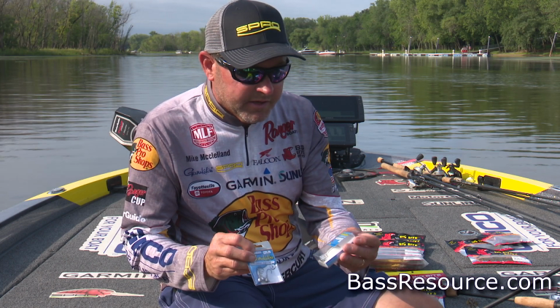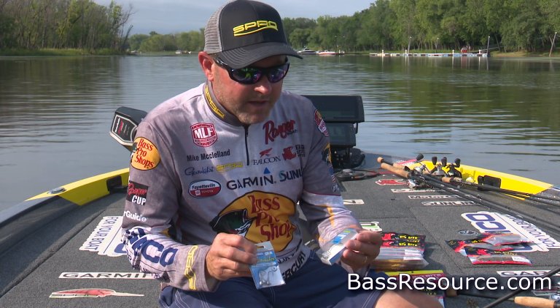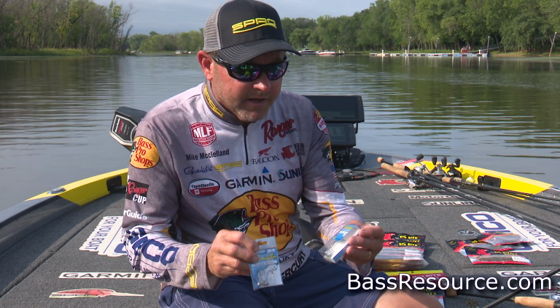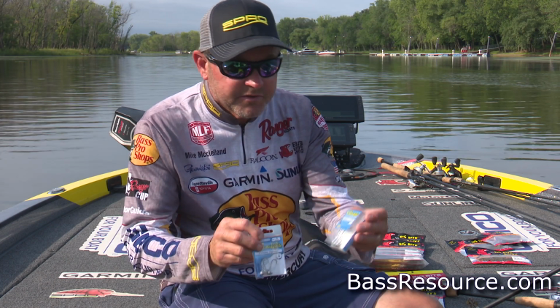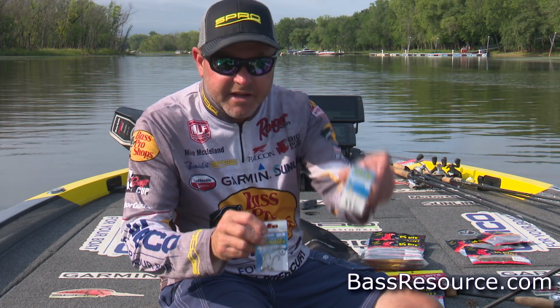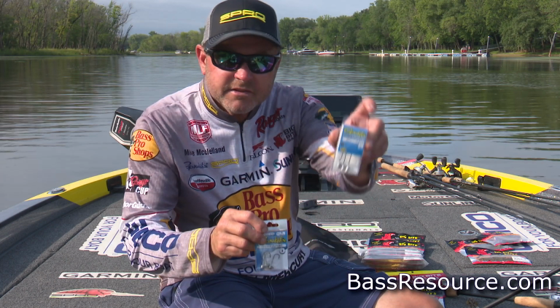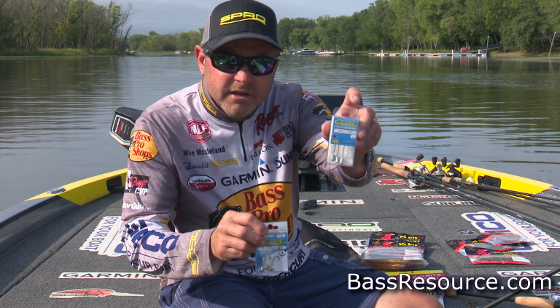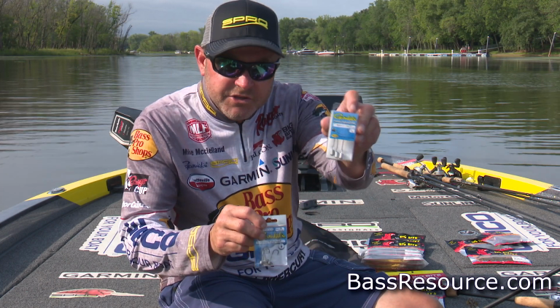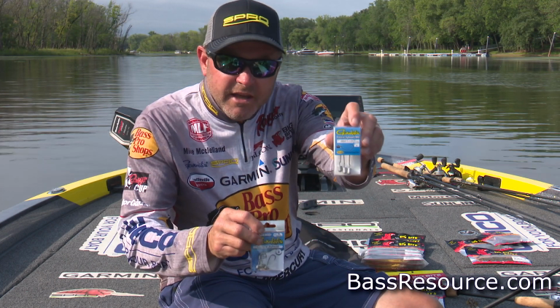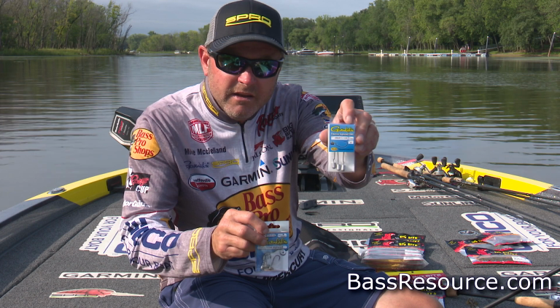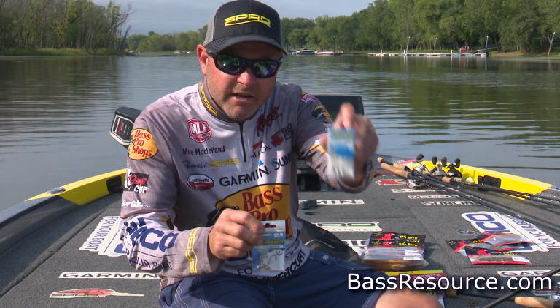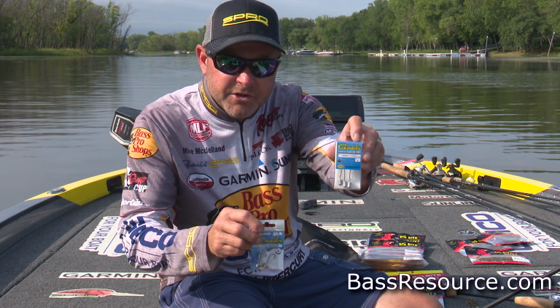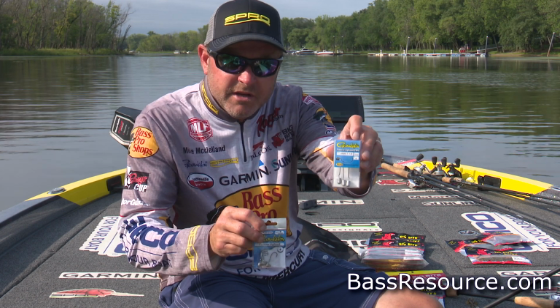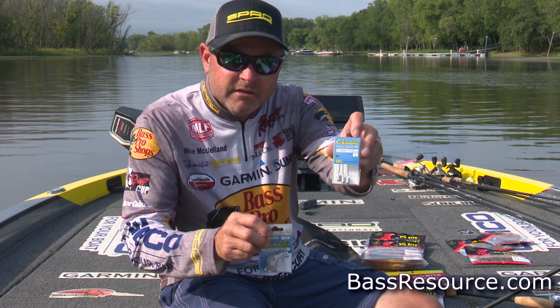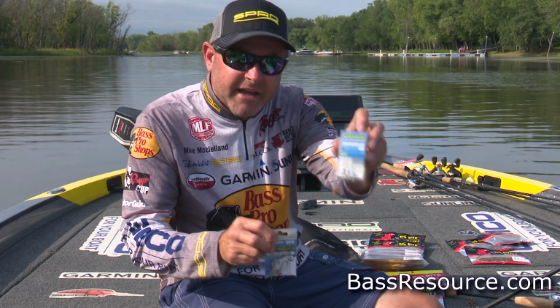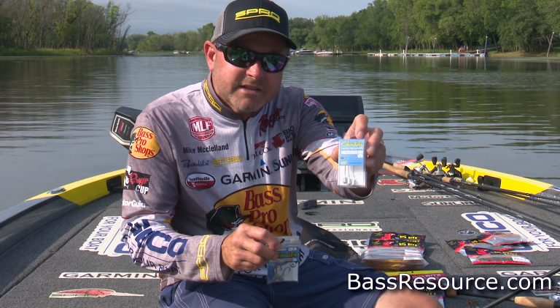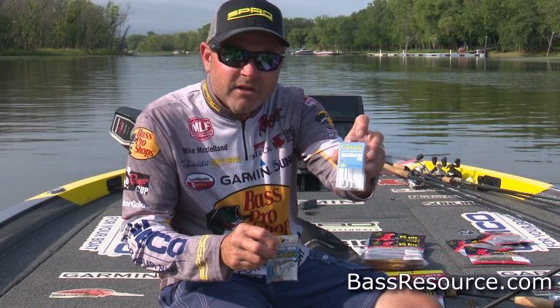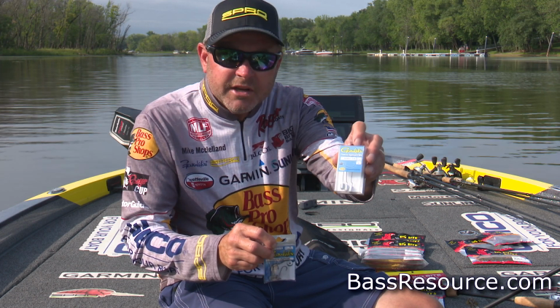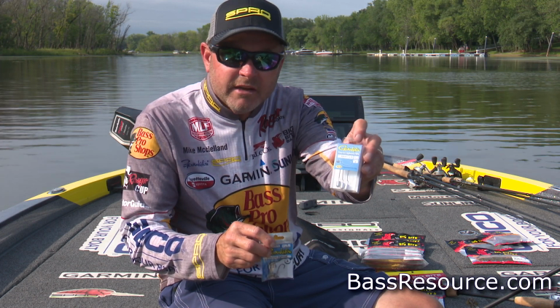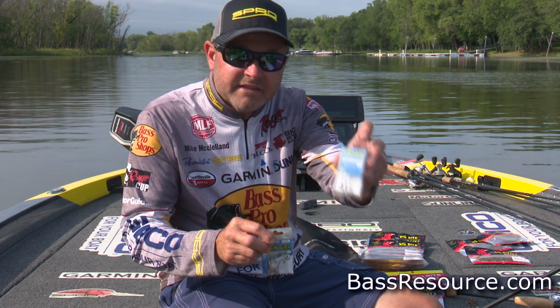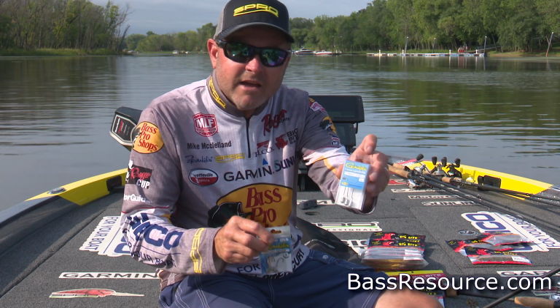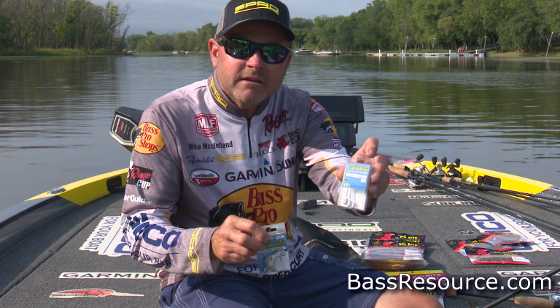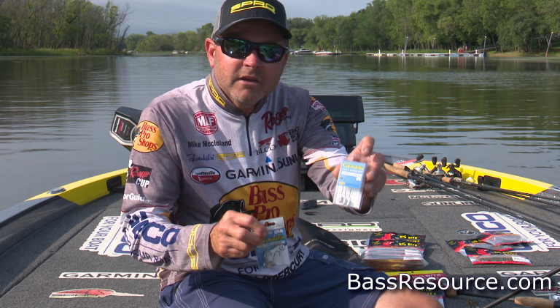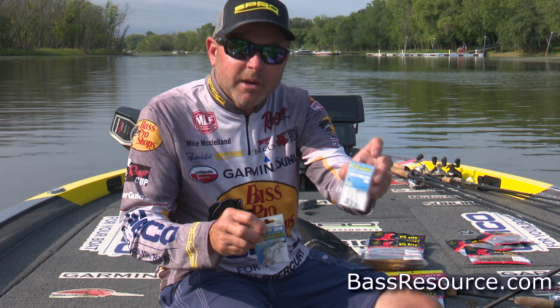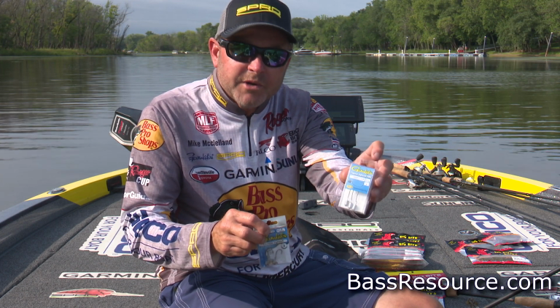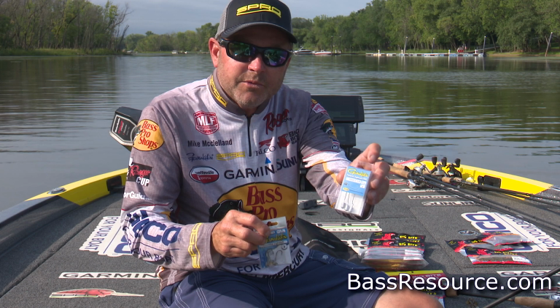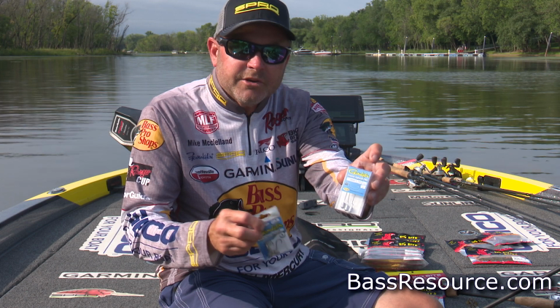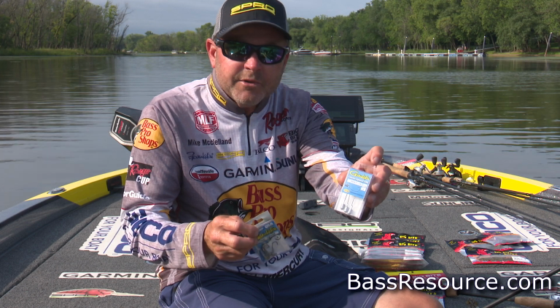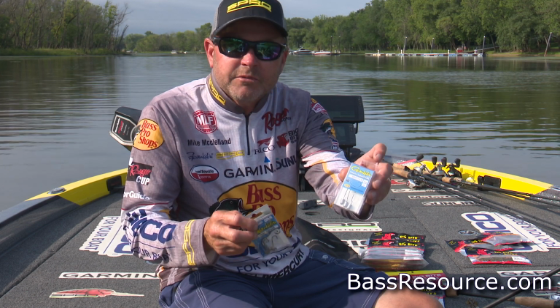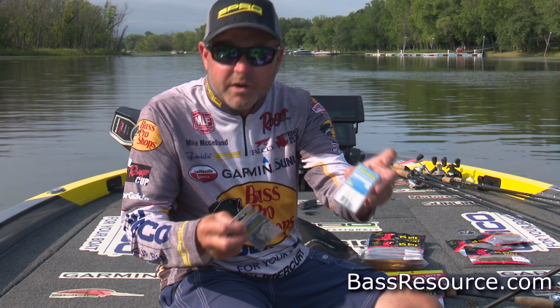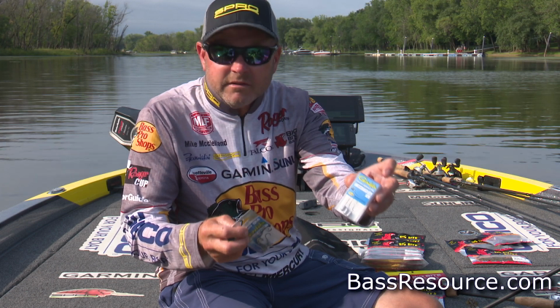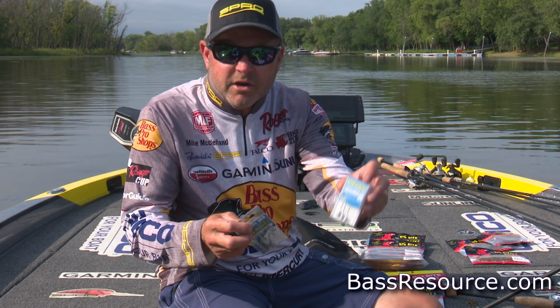The Gamakatsu Pro Finesse Jig Head EWG is a Ned Style Jig Head designed to be able to rig your Ned Rigs weedless.